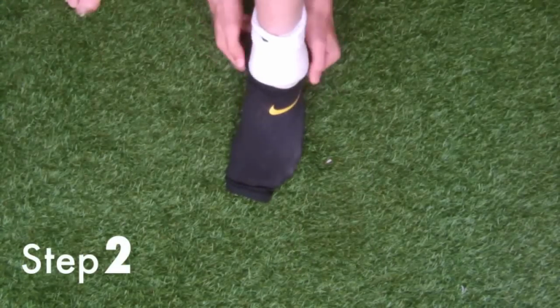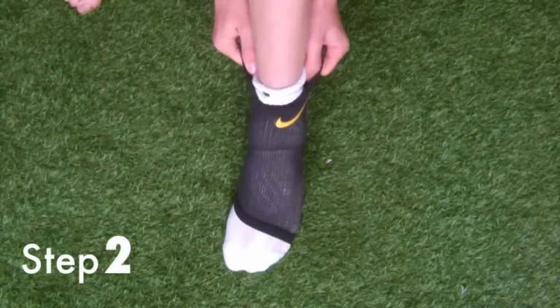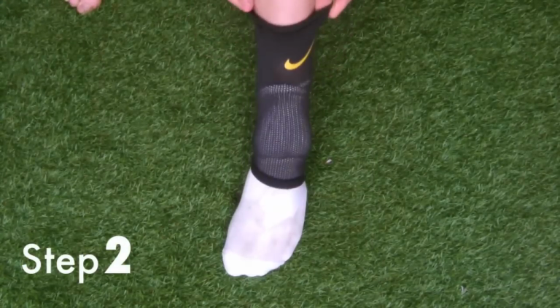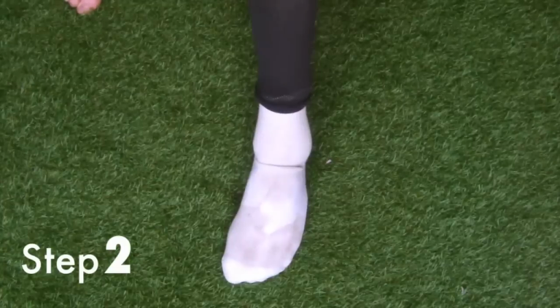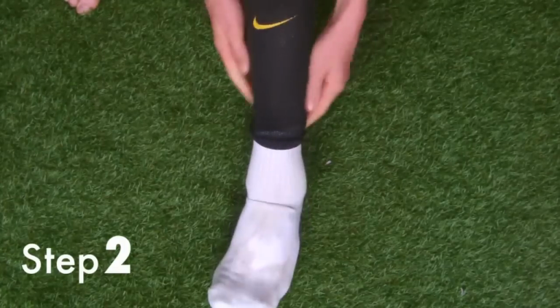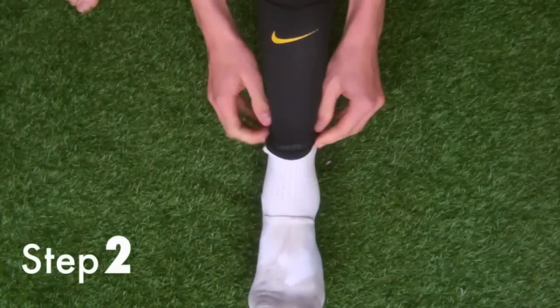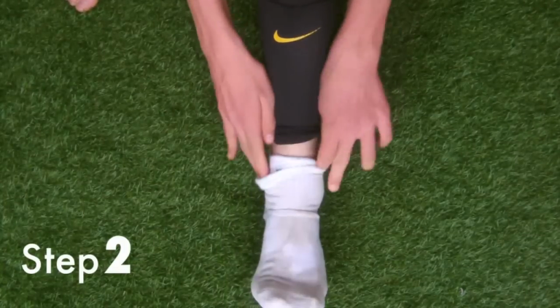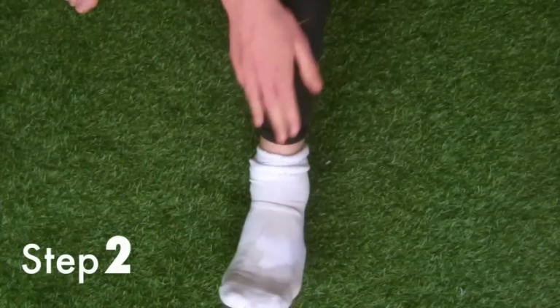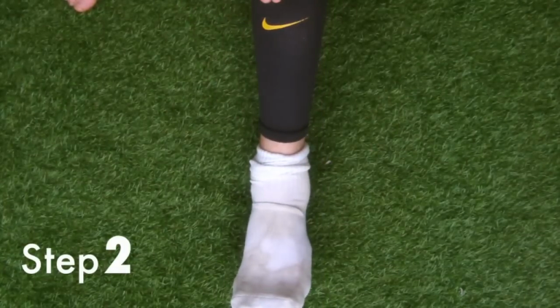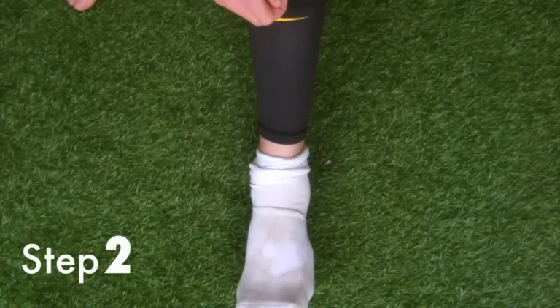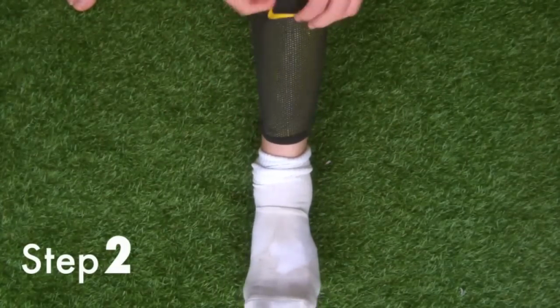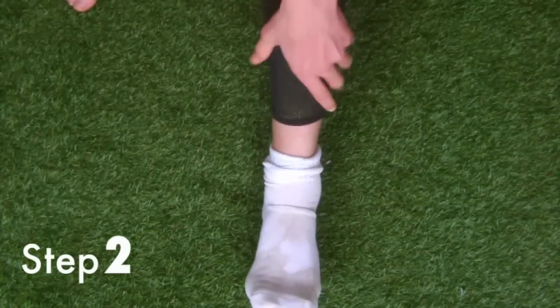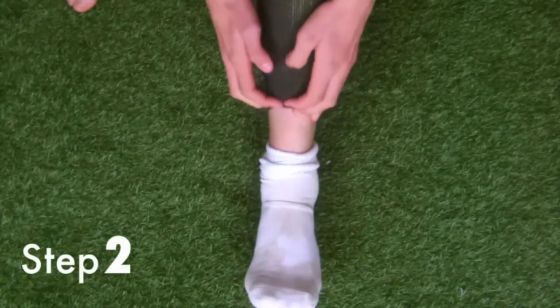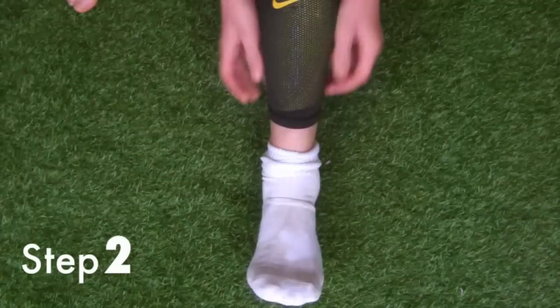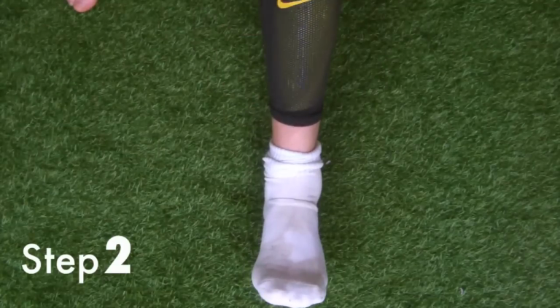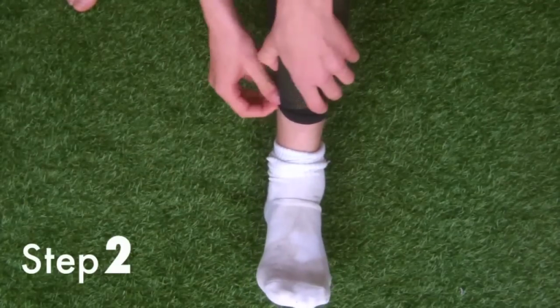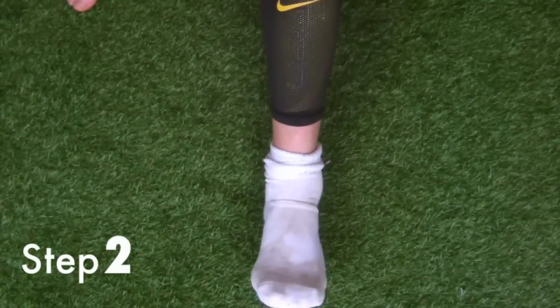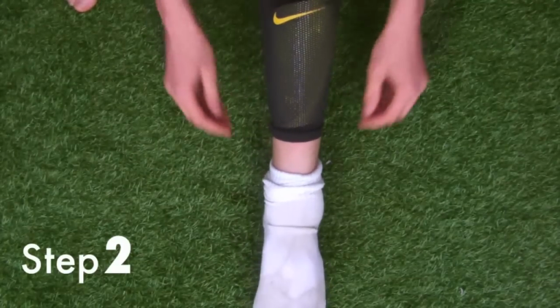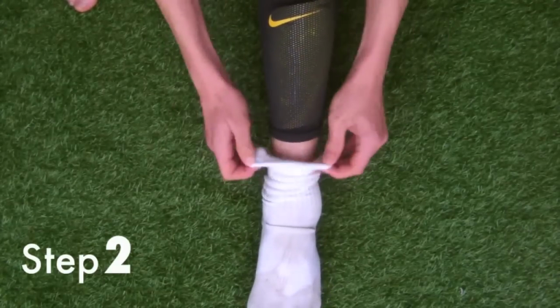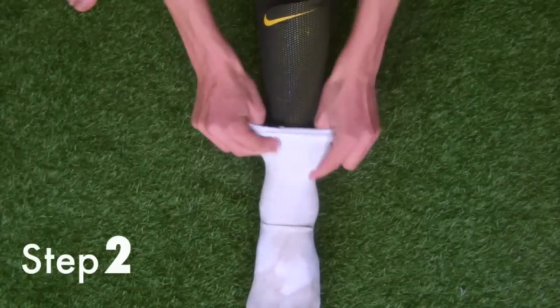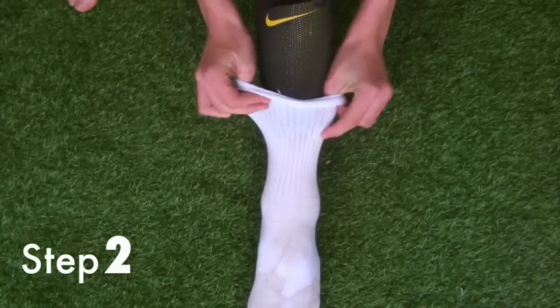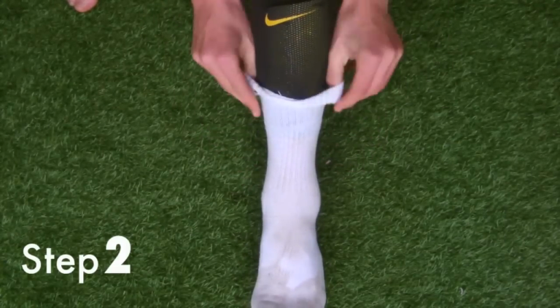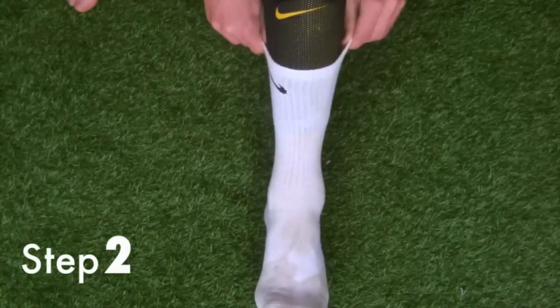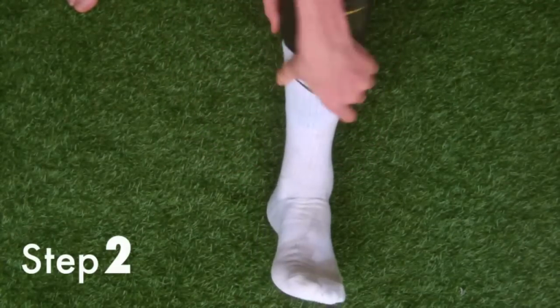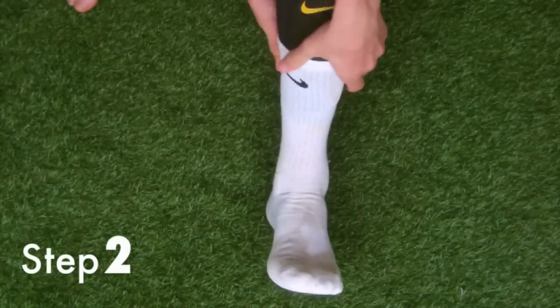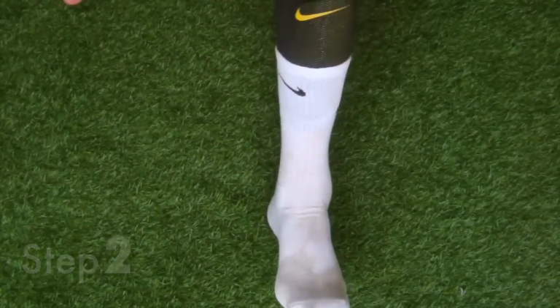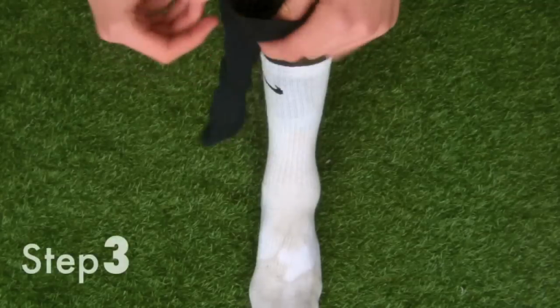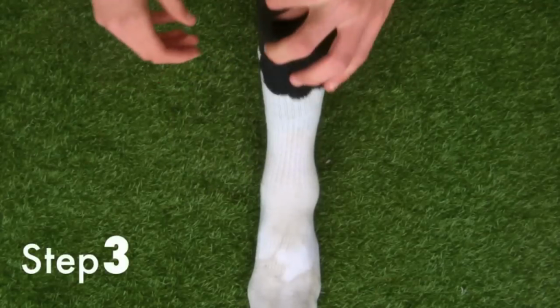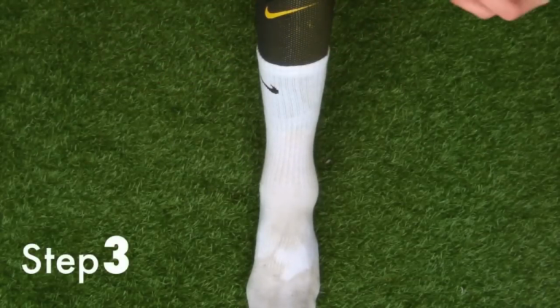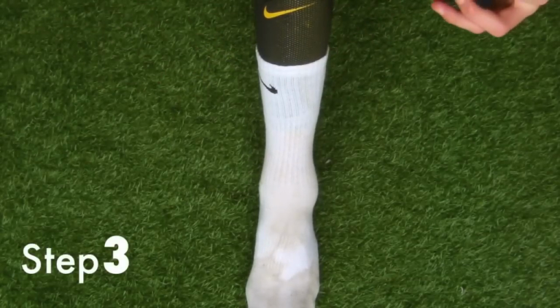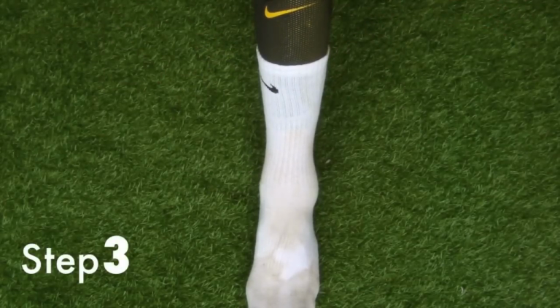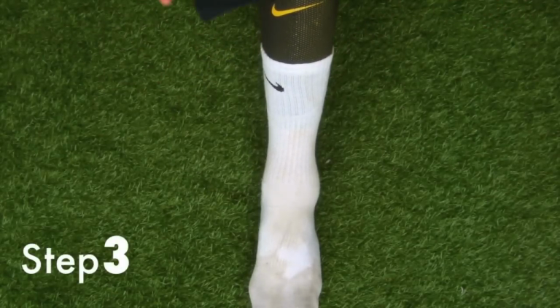Step two: put on your white socks, then get your shin pads and put them on over the top. You can fold your white sock over the top of your shin pads just to secure them in place.